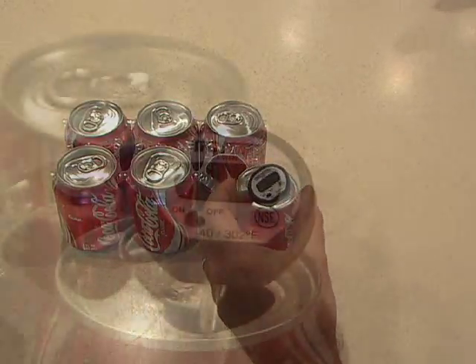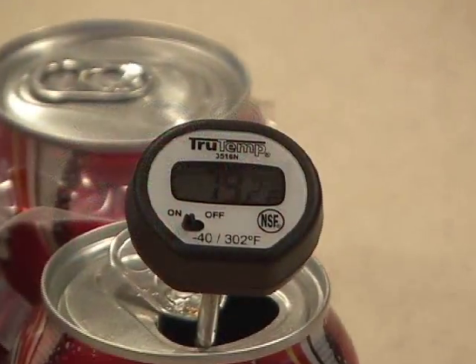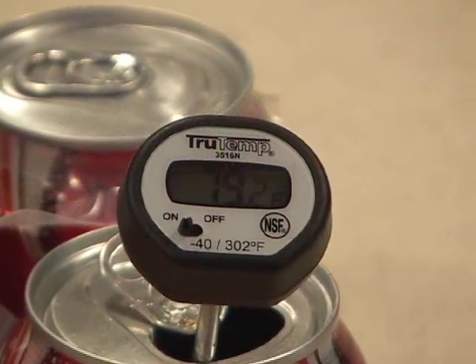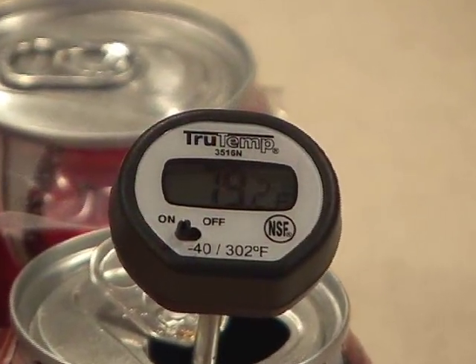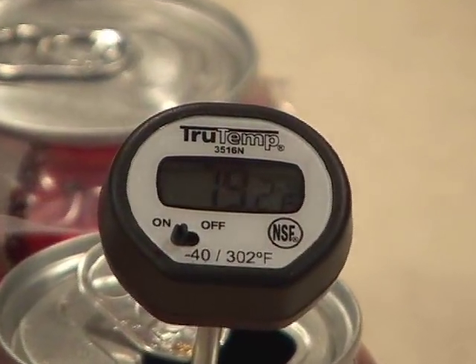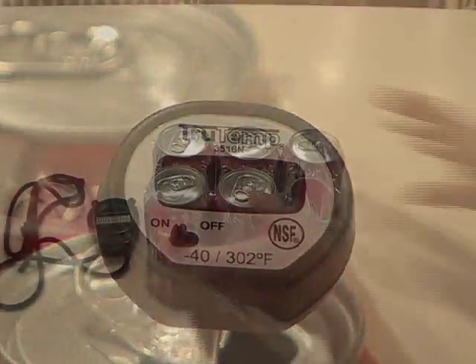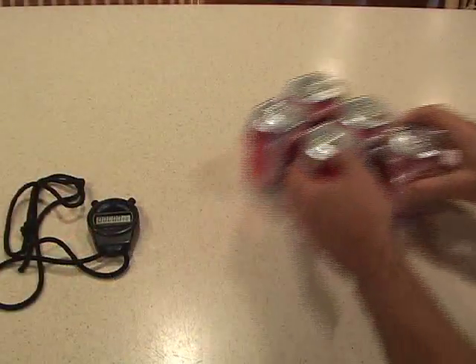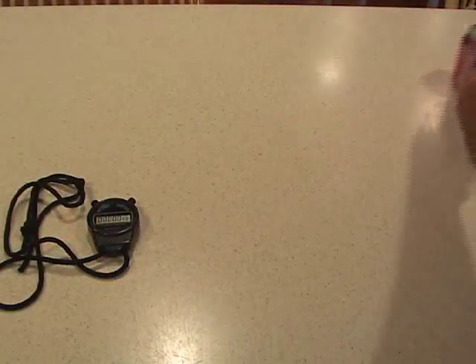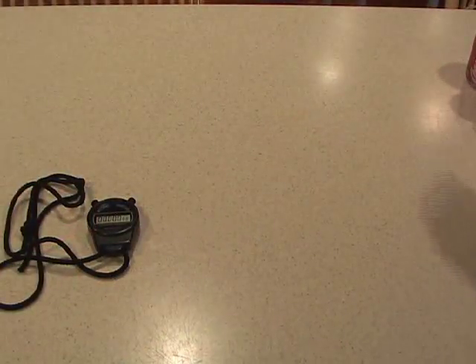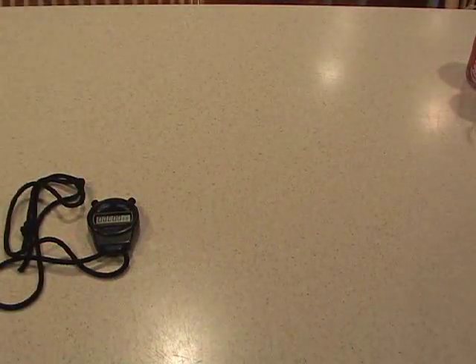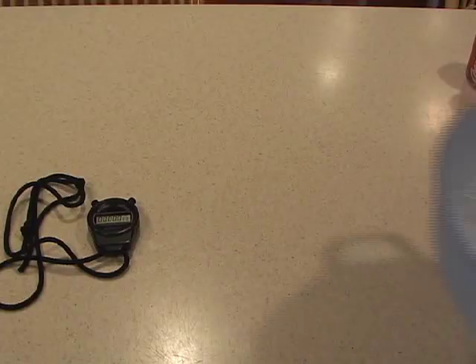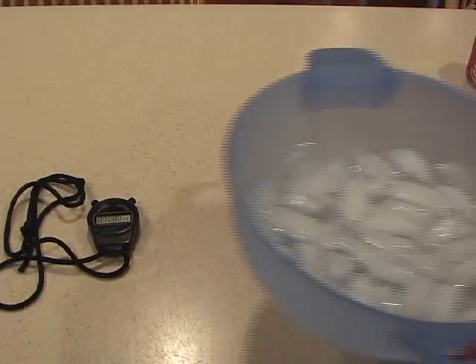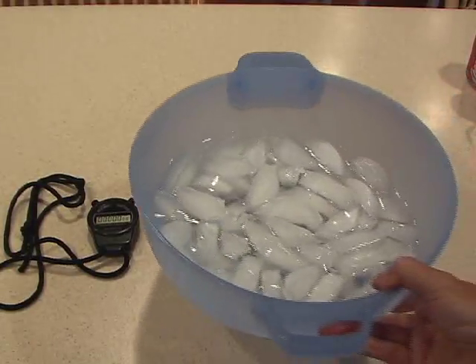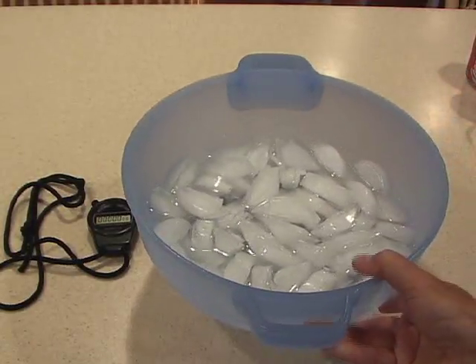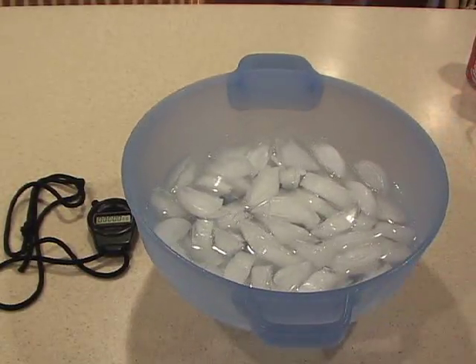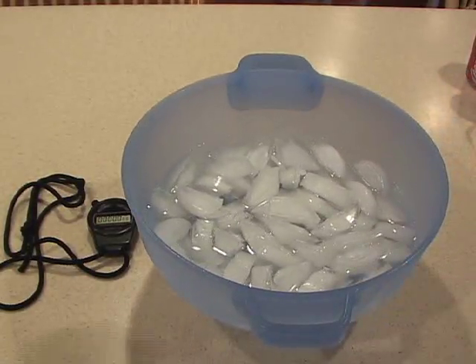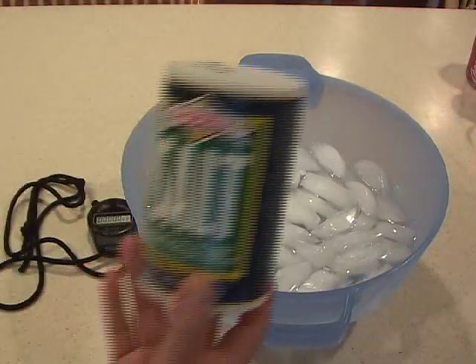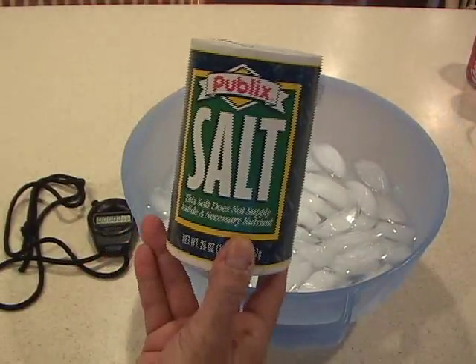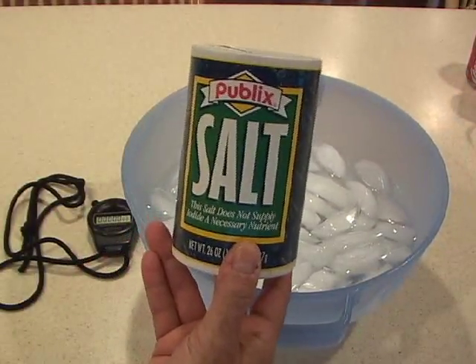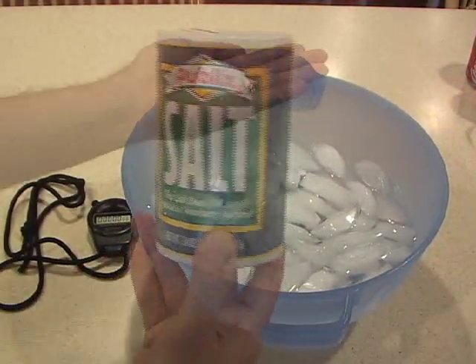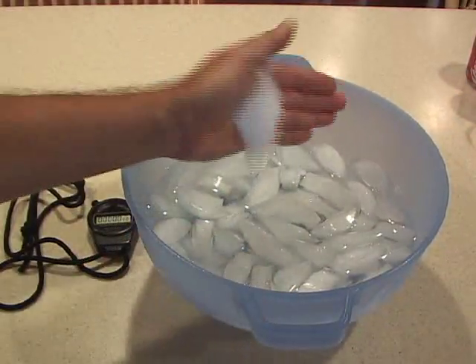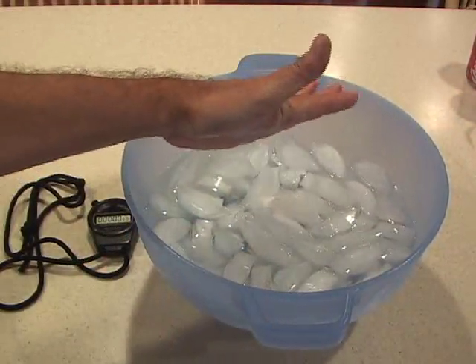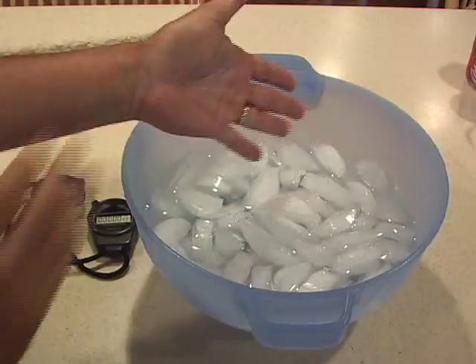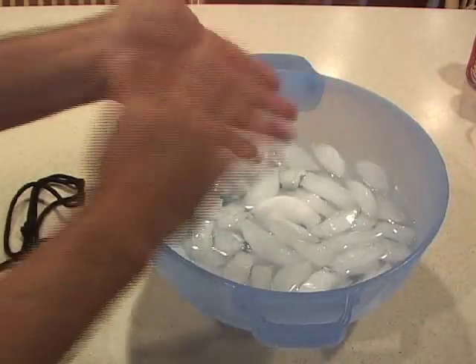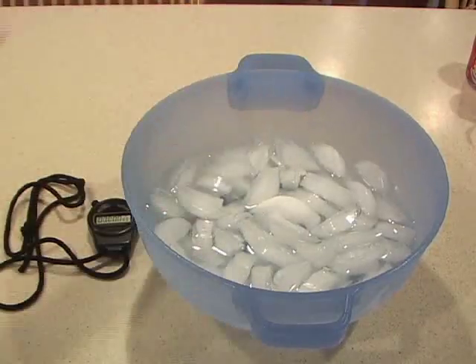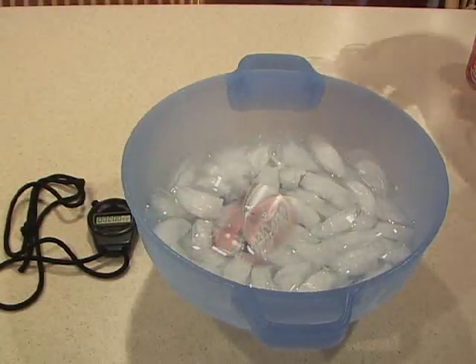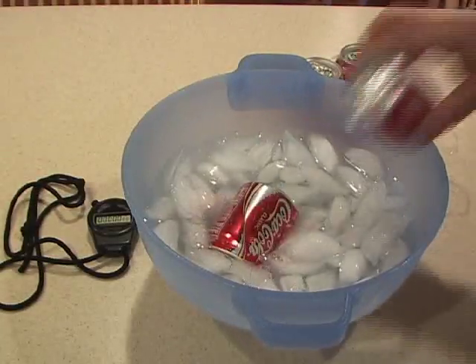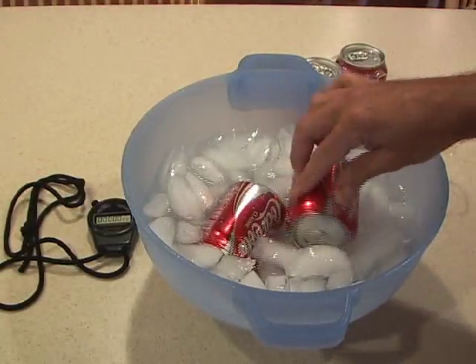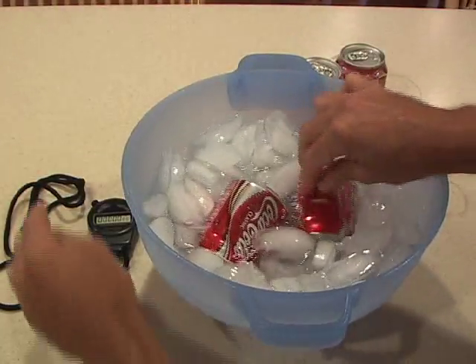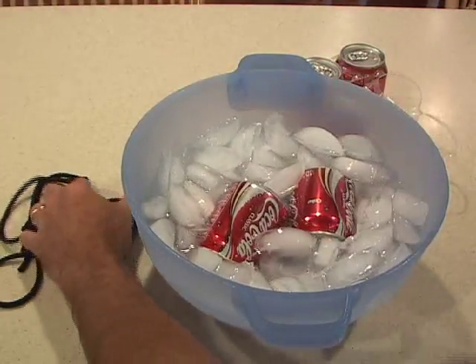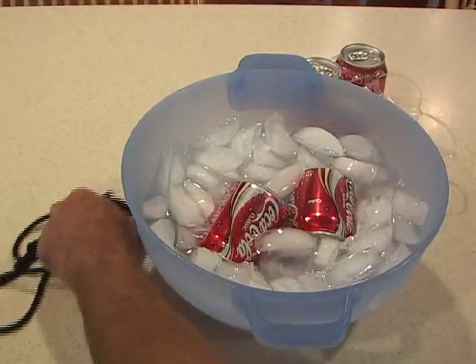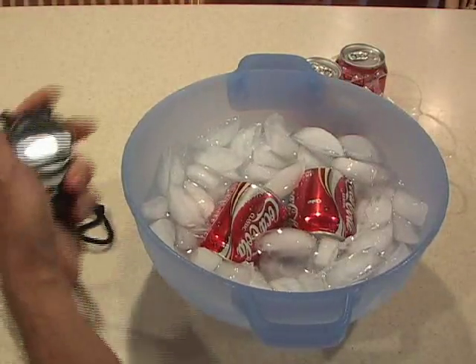But here's all you need to do to super chill it. Depending on how many you want to chill, get yourself a bowl with ice and water in it. Then take ordinary salt, about a handful, and put it in with the ice water mixture. Then load up your drinks, and stir them around.